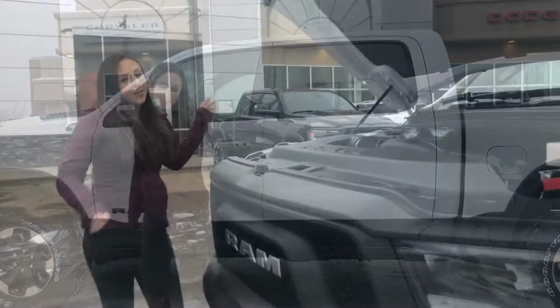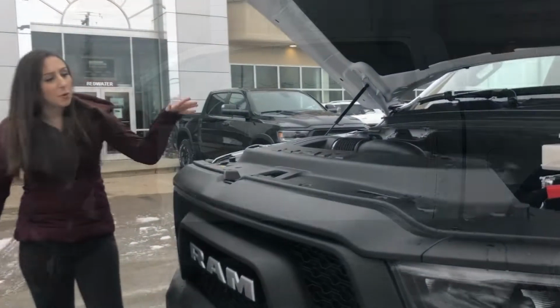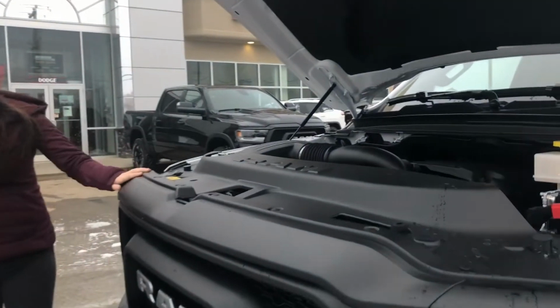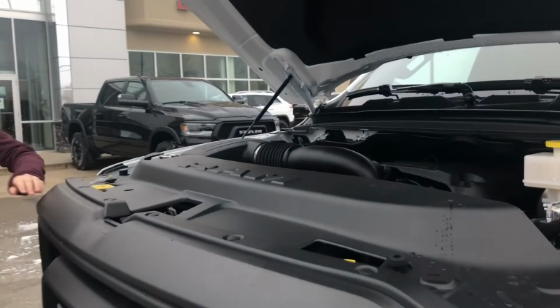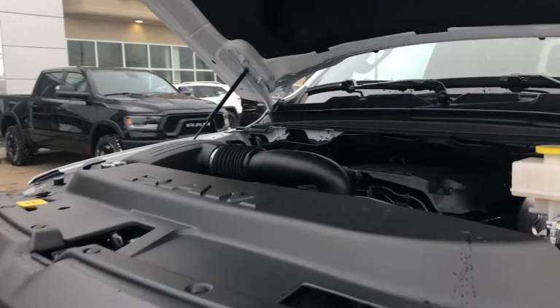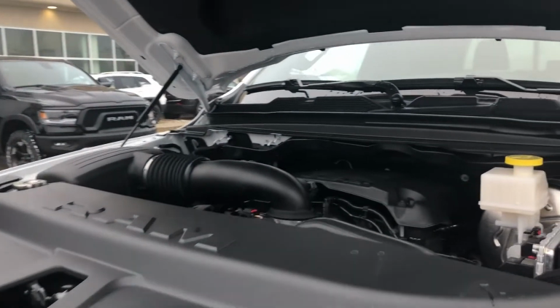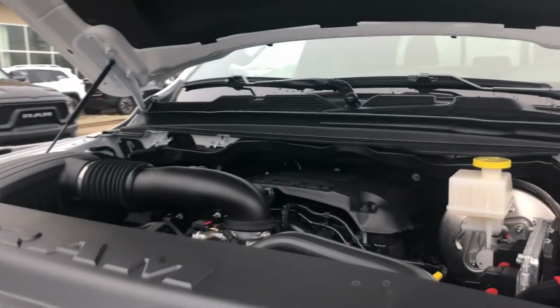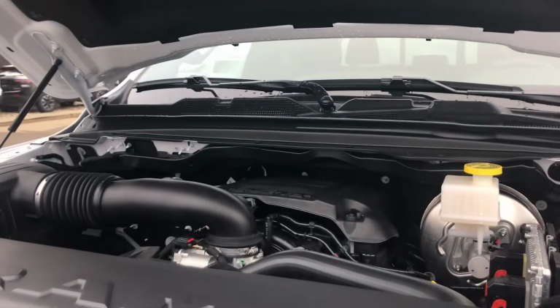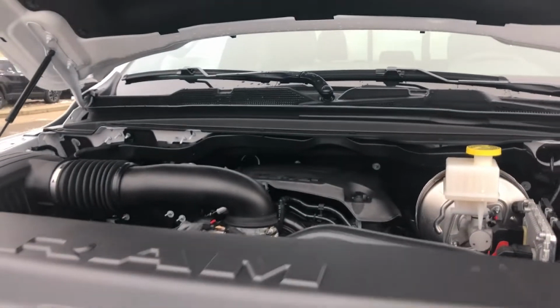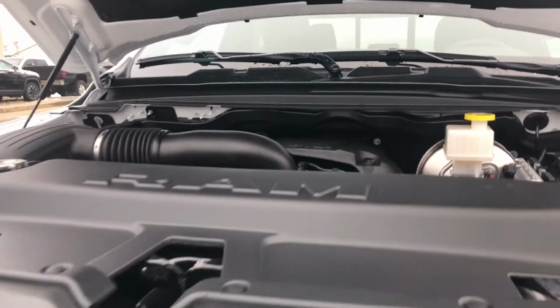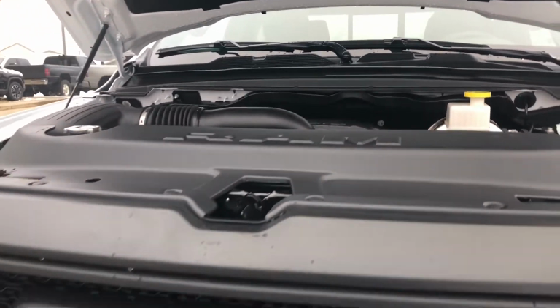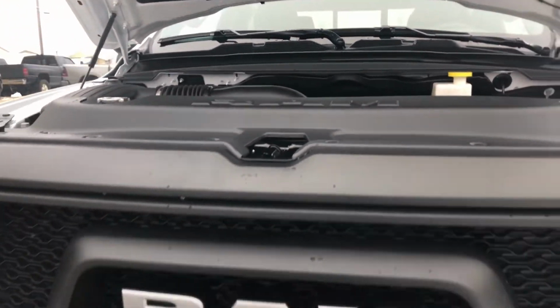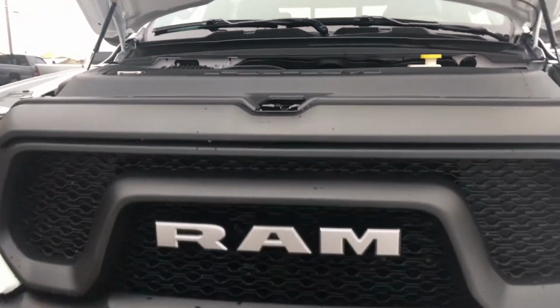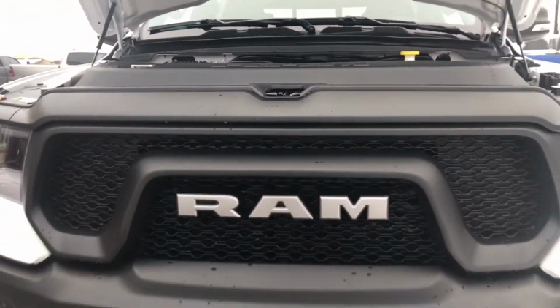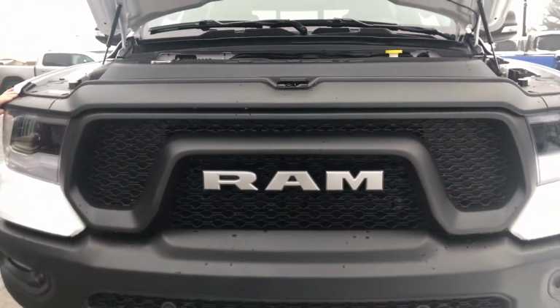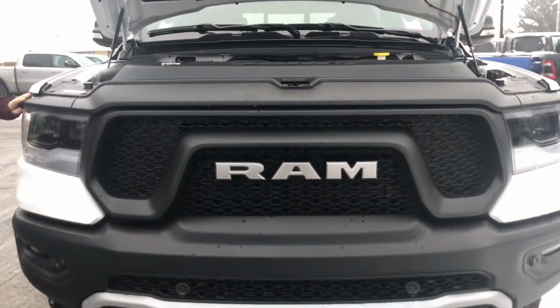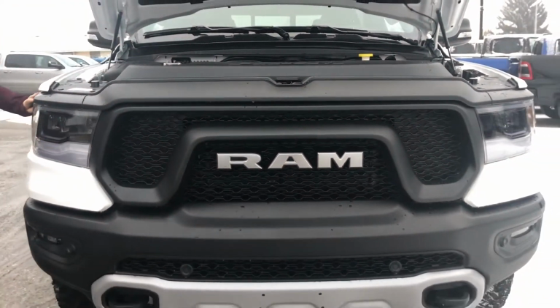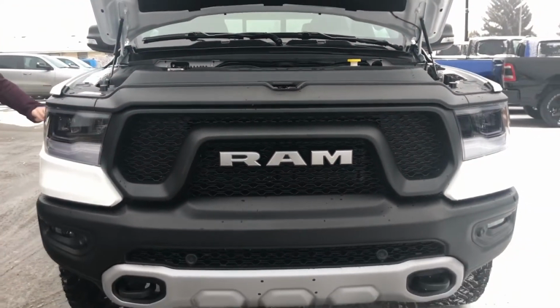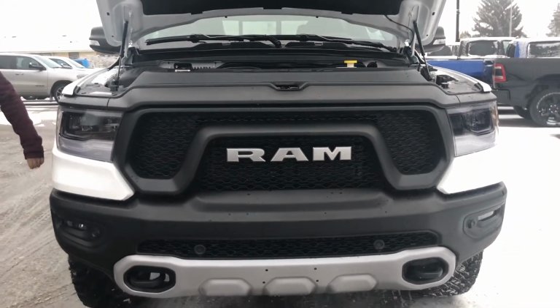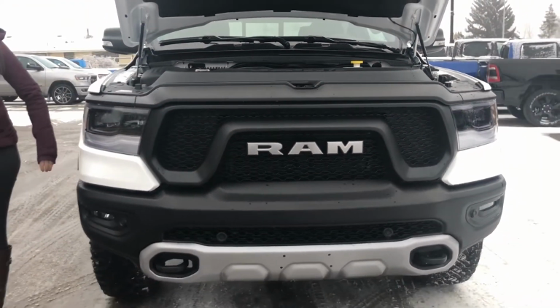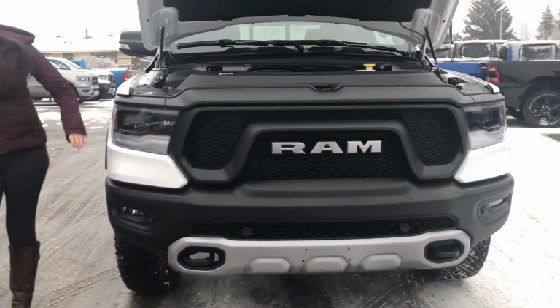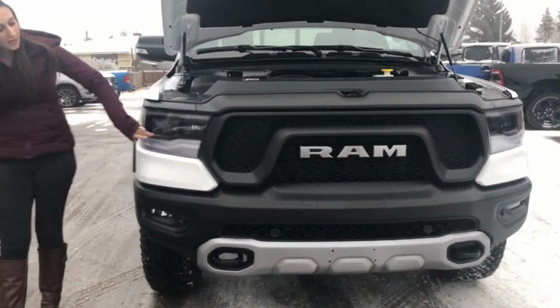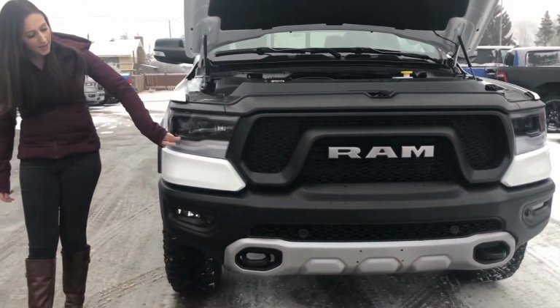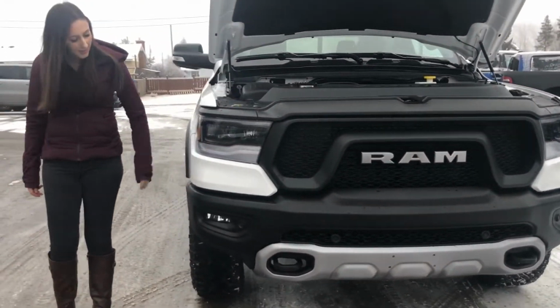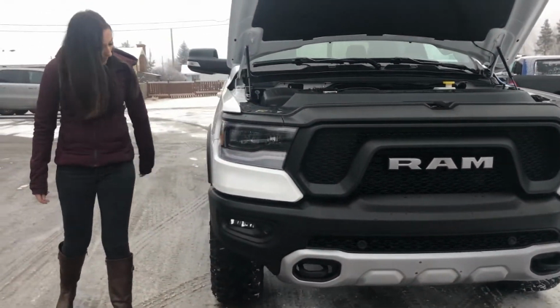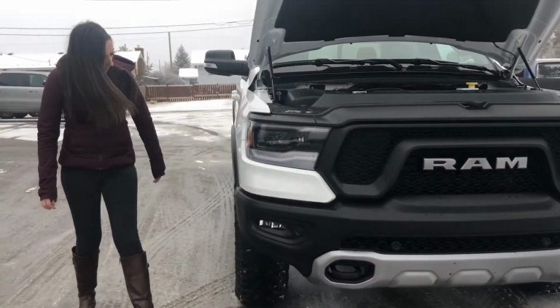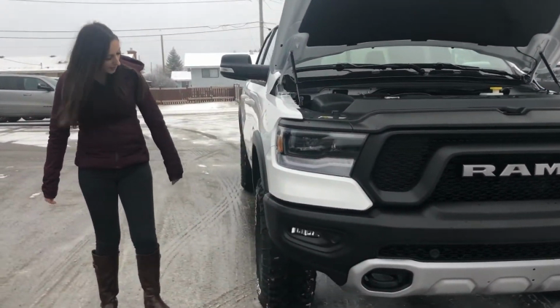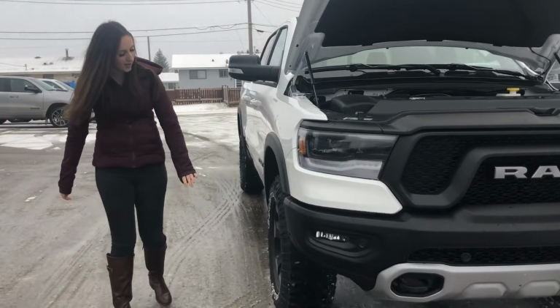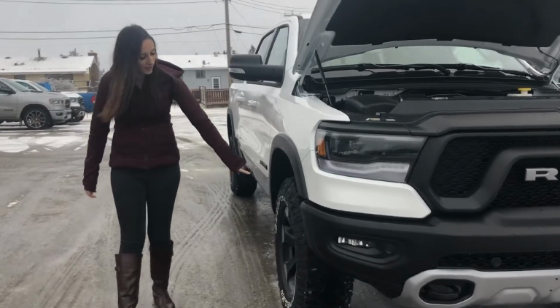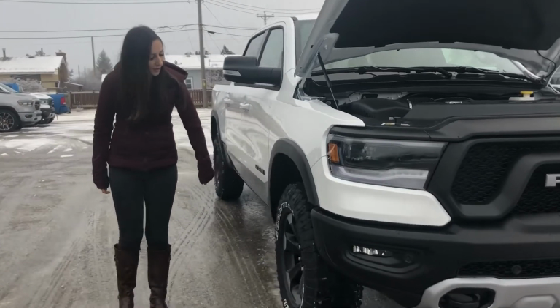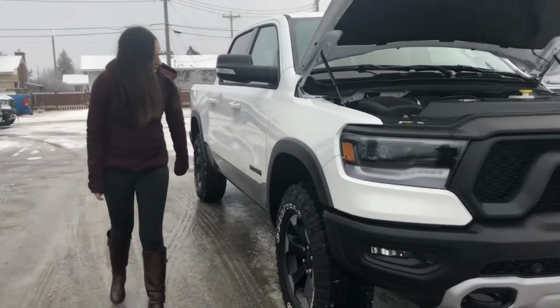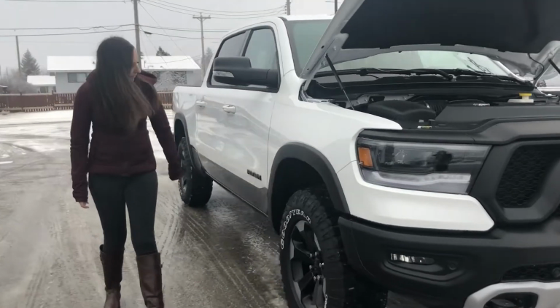Under the sport hood, you're going to have your 5.7 Hemi. This is a Rebel, so it's going to sit a little higher than other vehicles would. You got LED headlights right here and a nice set of Duratrax.